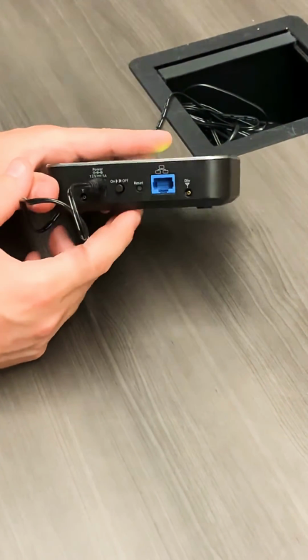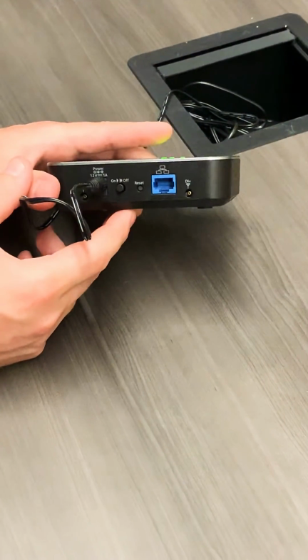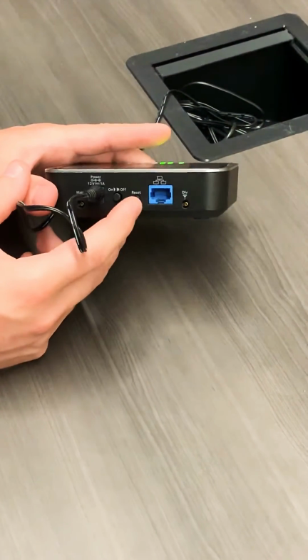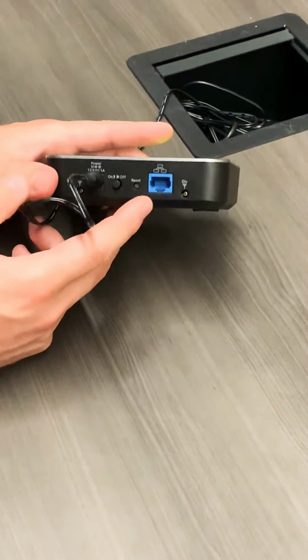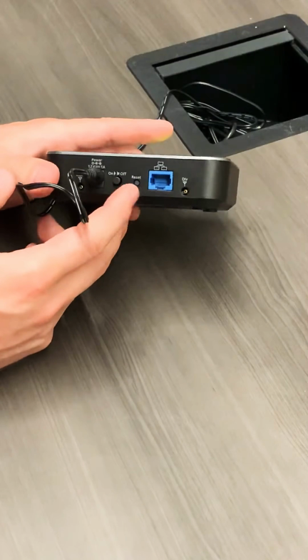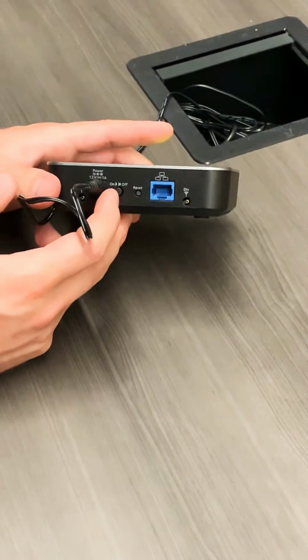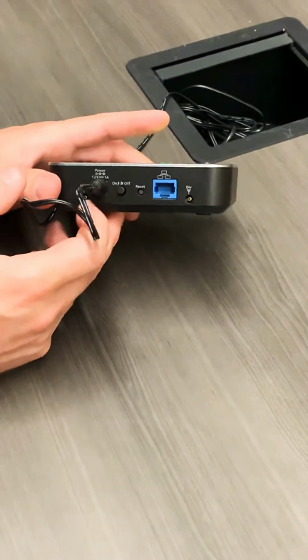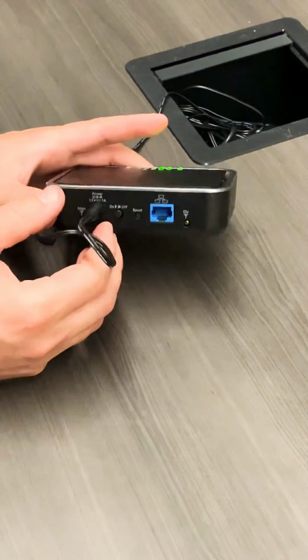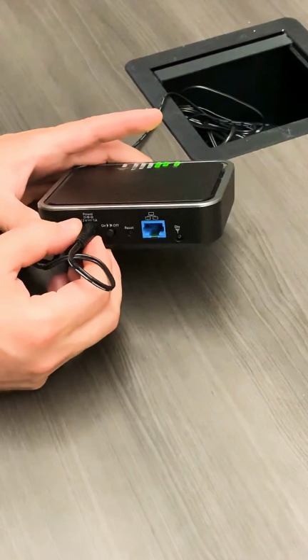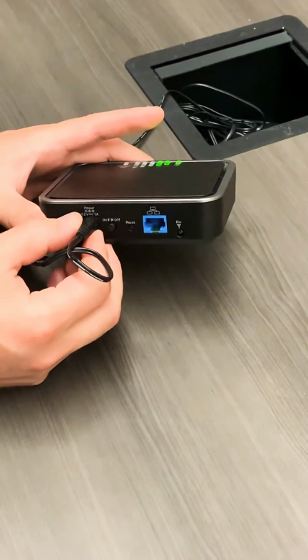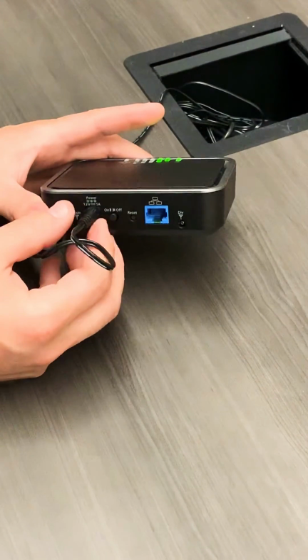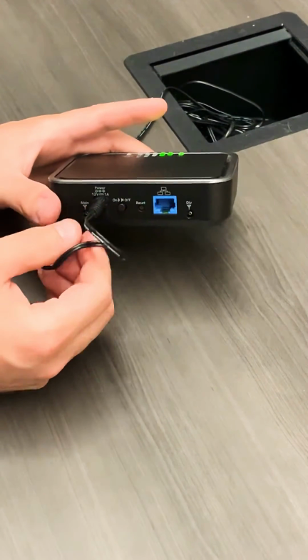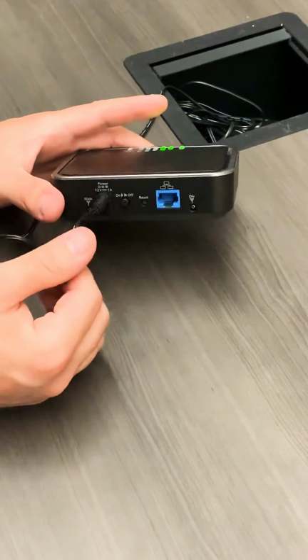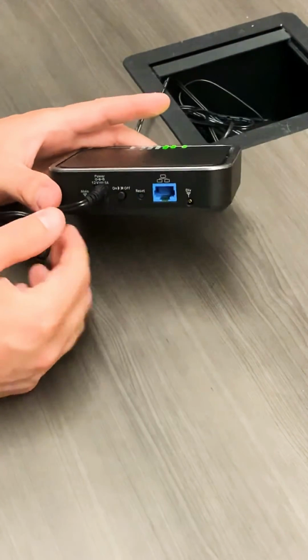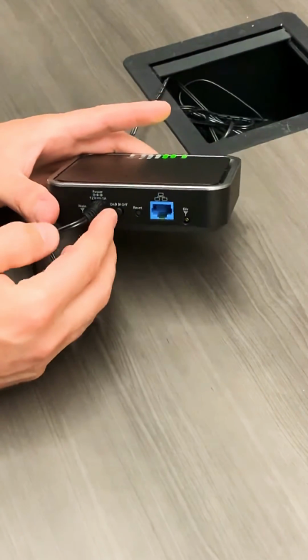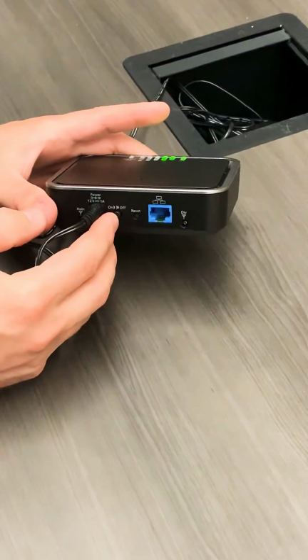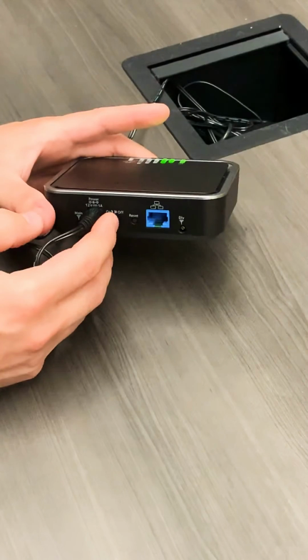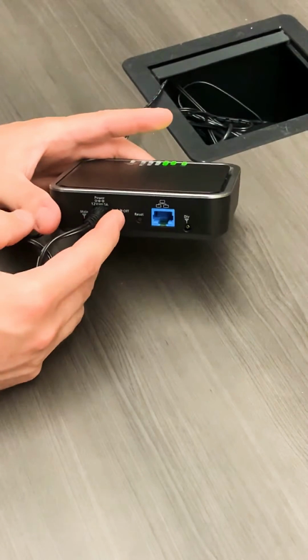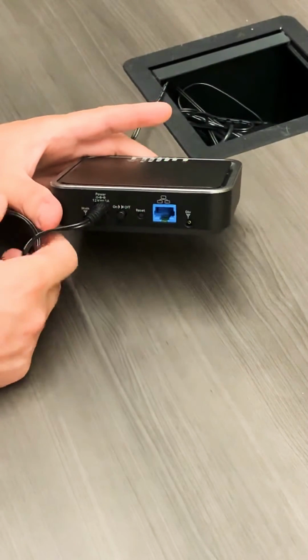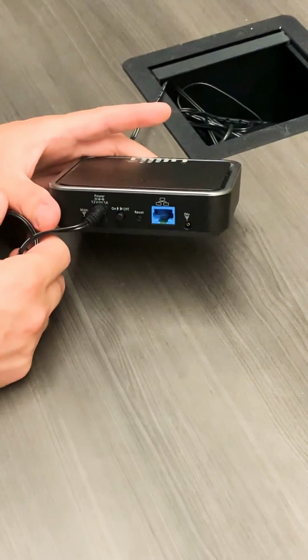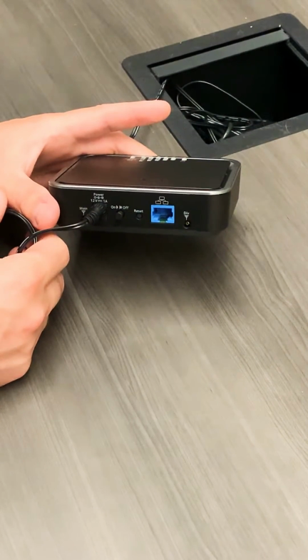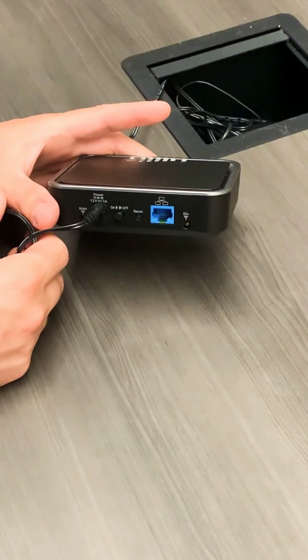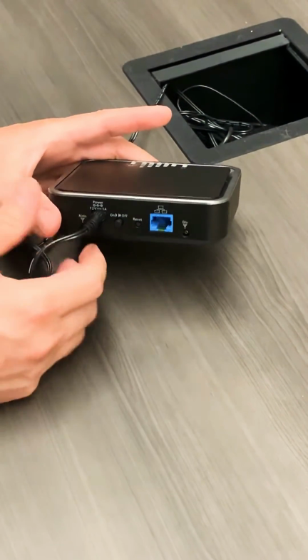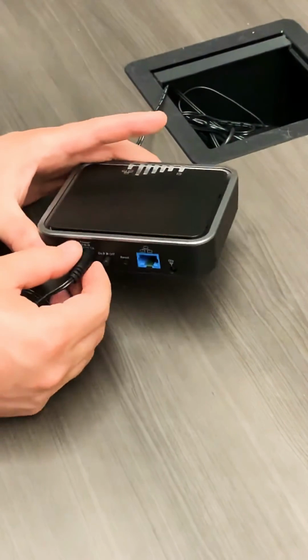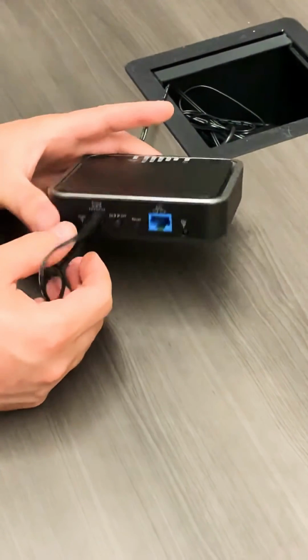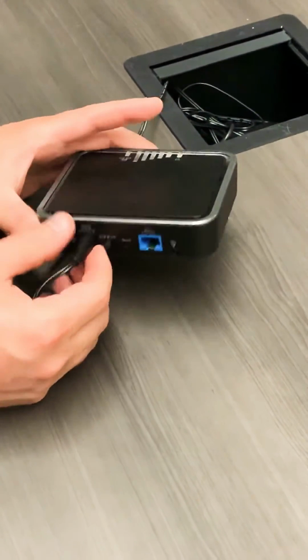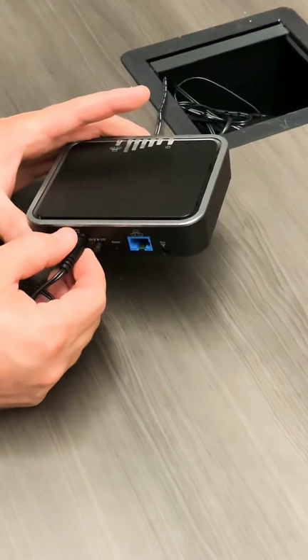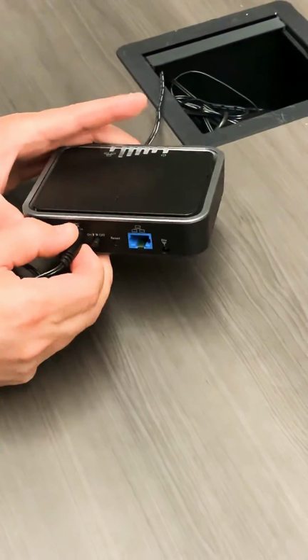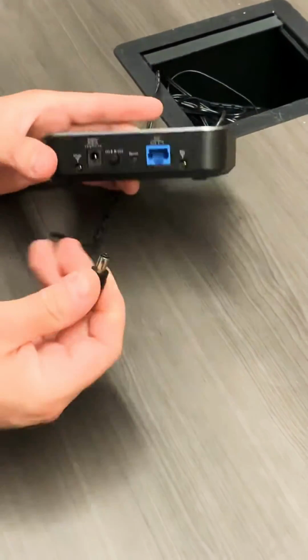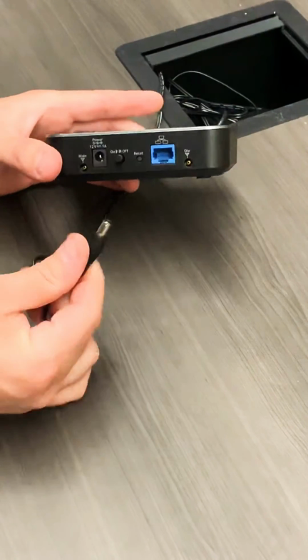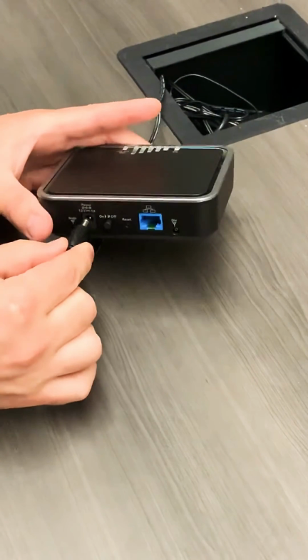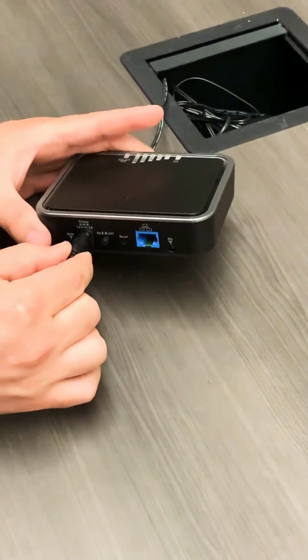You also have a reset button, your power button, and your power plug here. The first thing we're going to do is hit the on/off switch and turn off the device. This can also work by just unplugging the power cord.